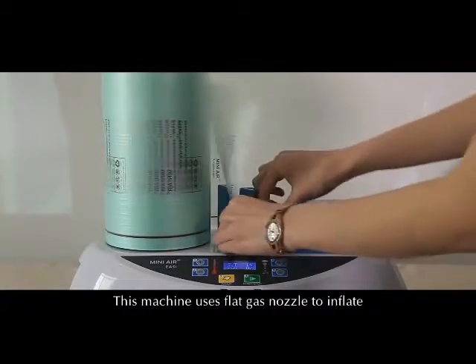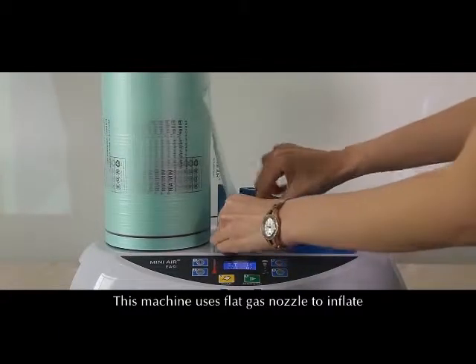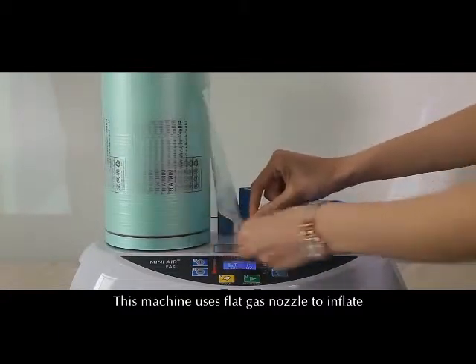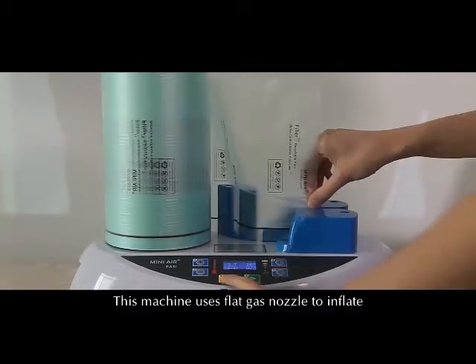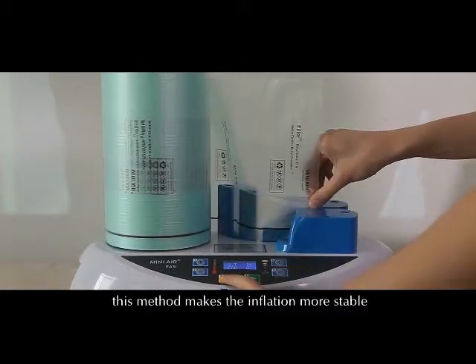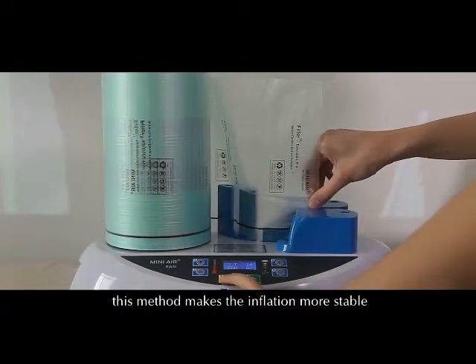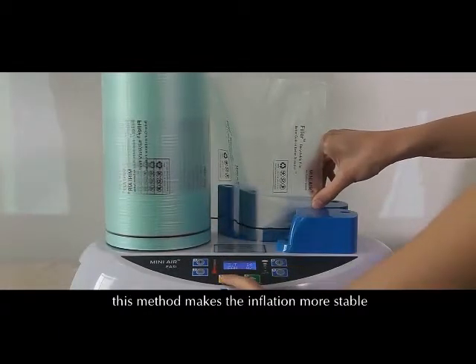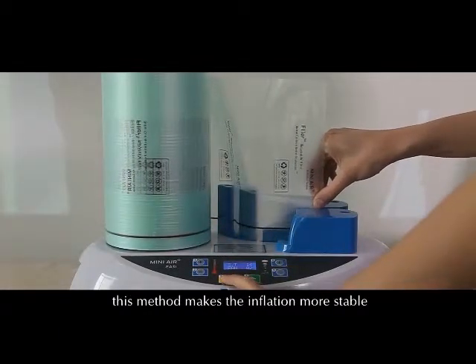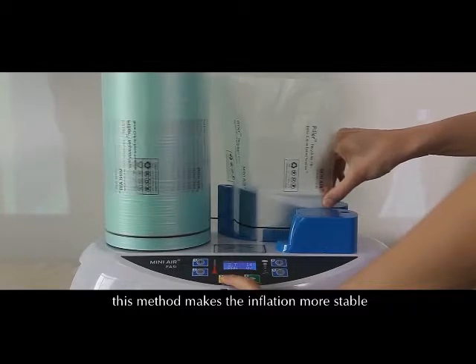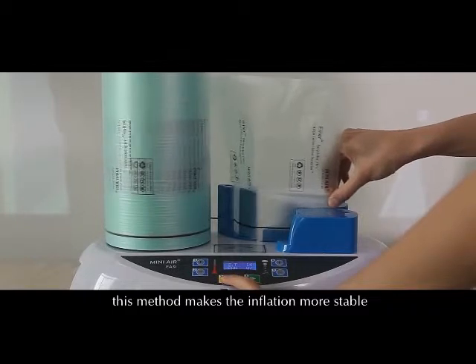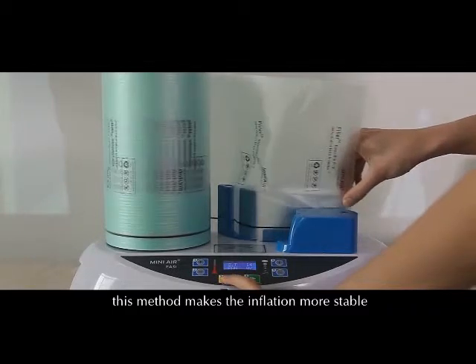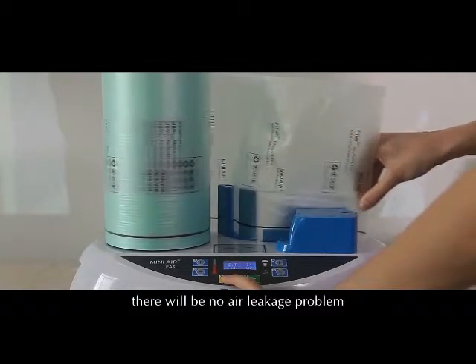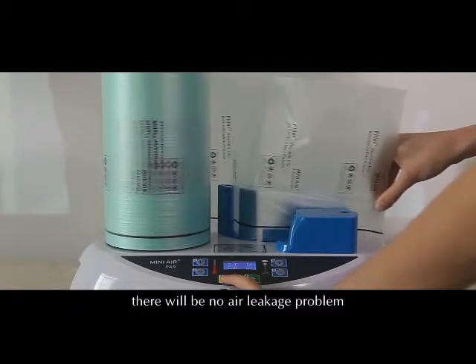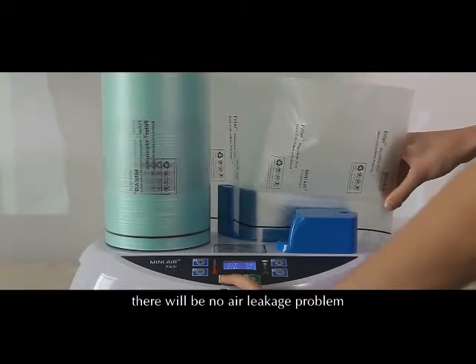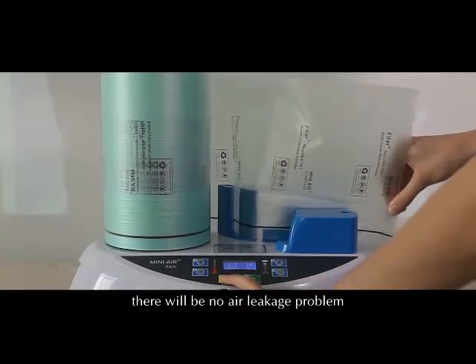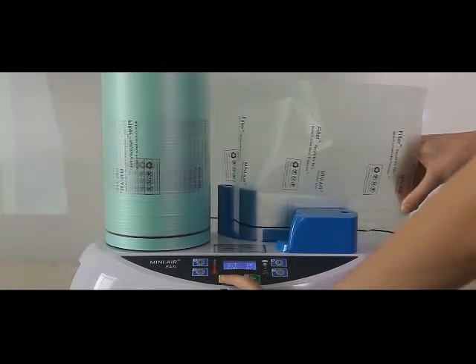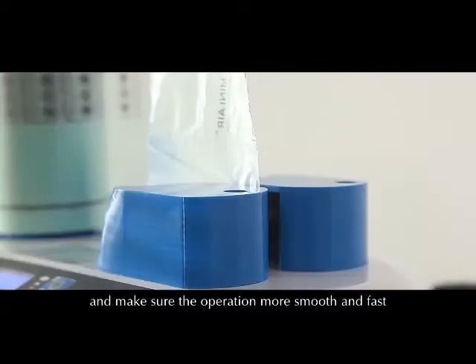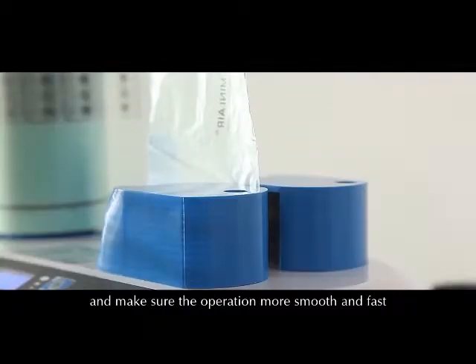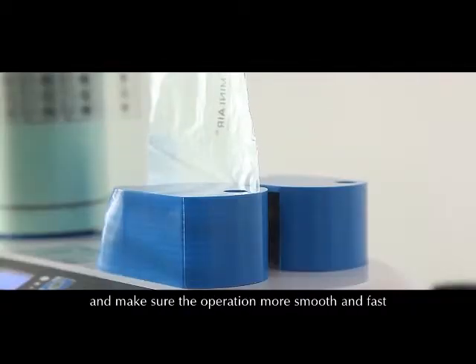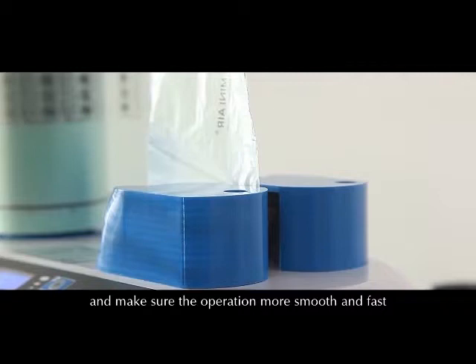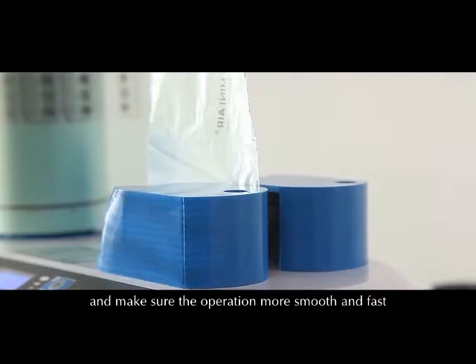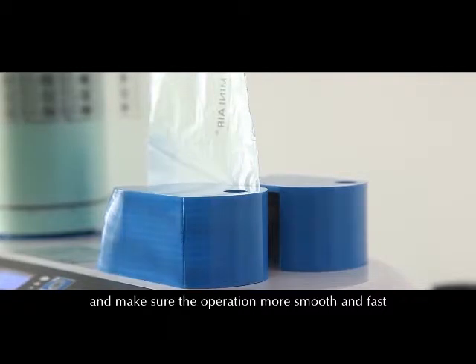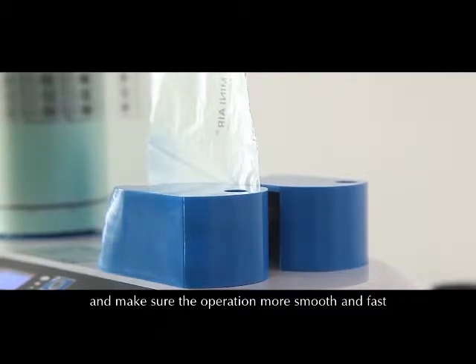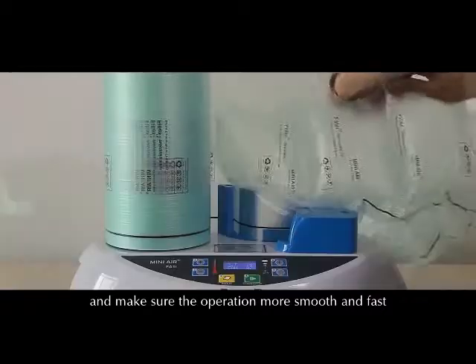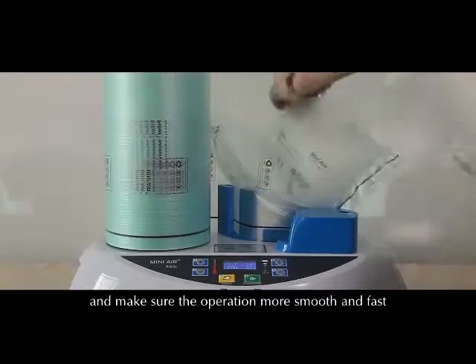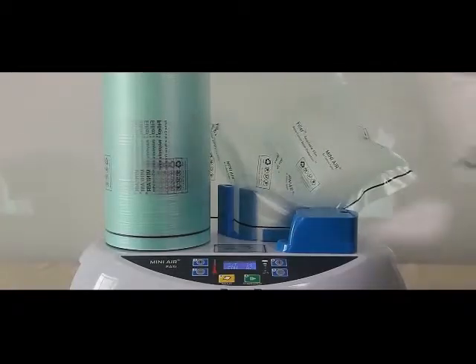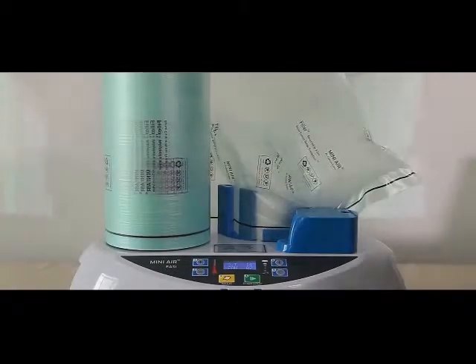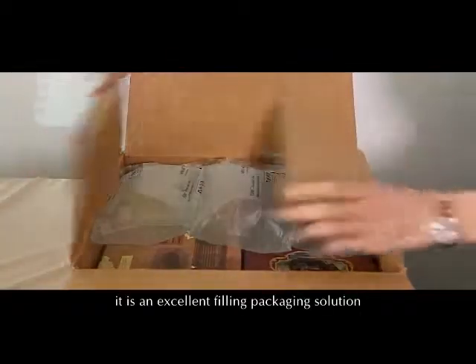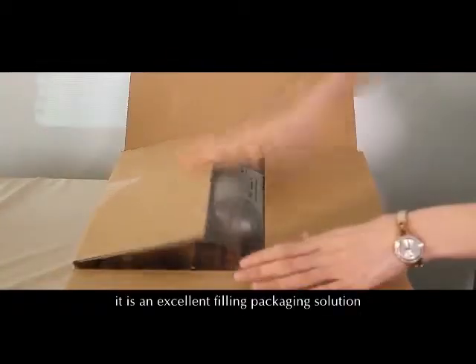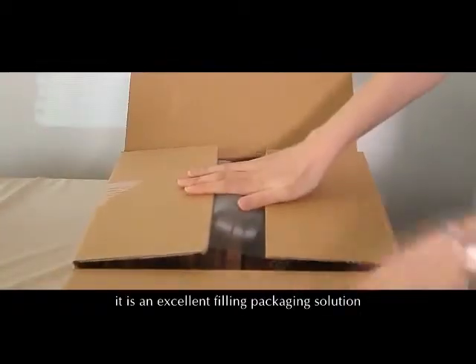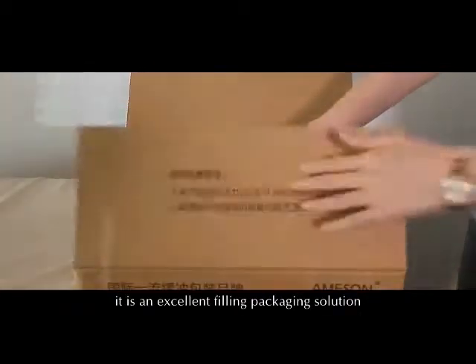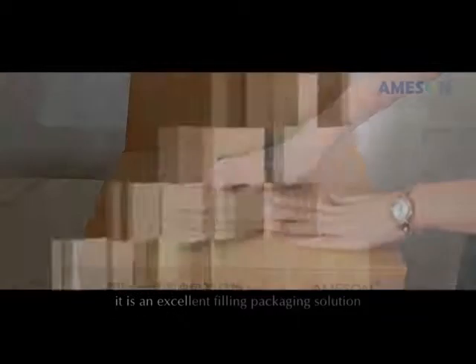This machine uses a flat gas nozzle to inflate. This method makes the inflation more stable — there will be no air leakage problem — ensuring the operation is smoother and faster. It is an excellent filling packaging solution.